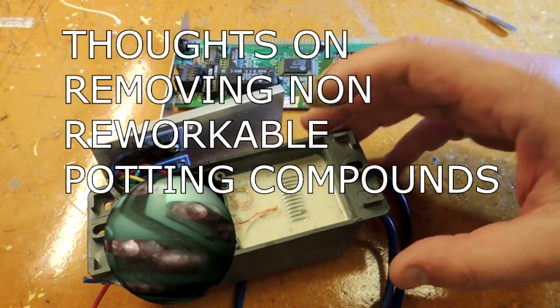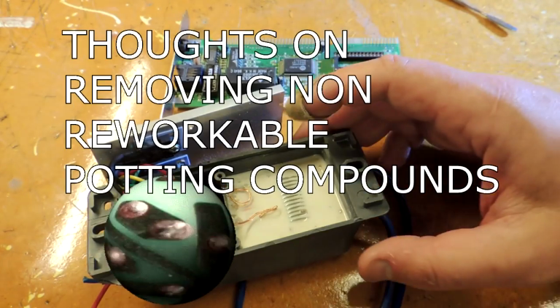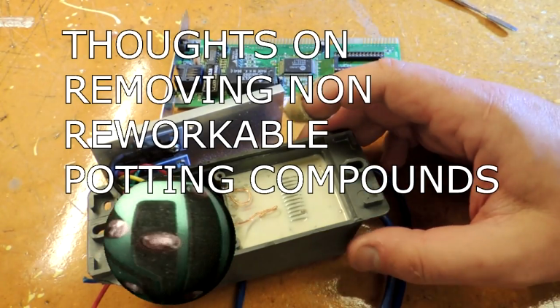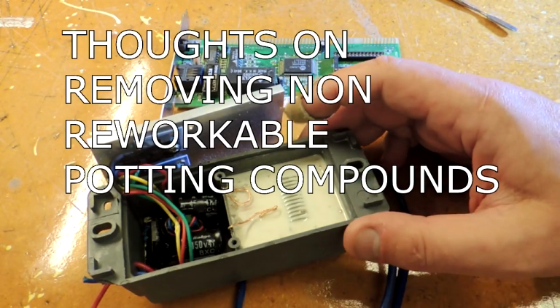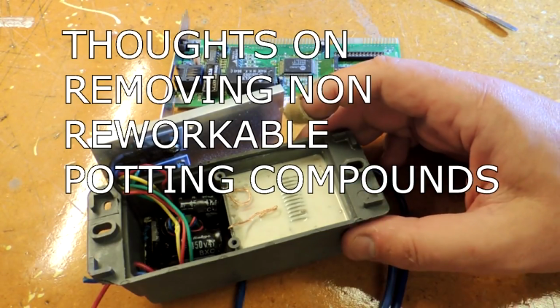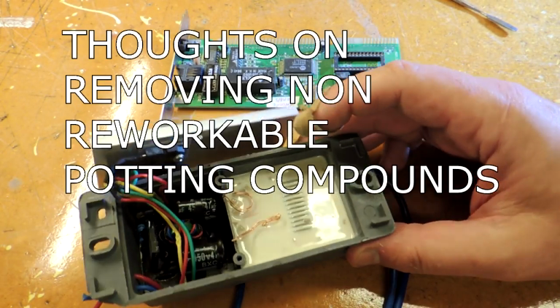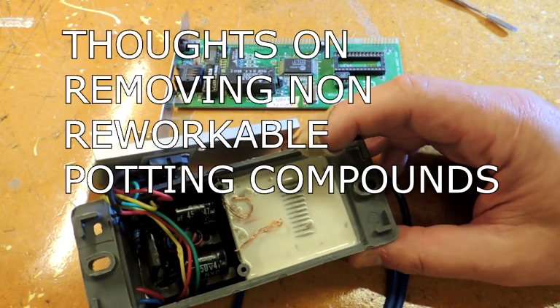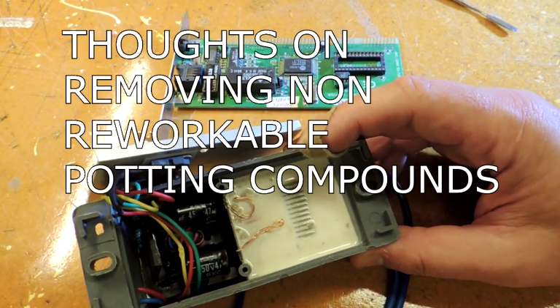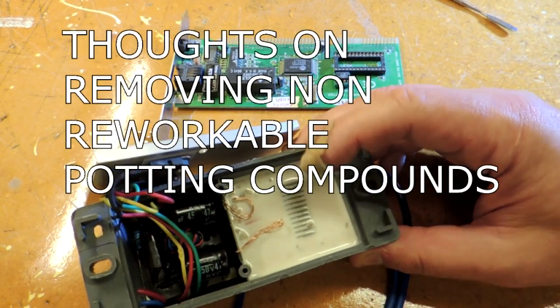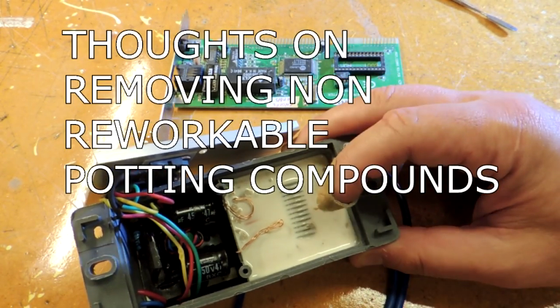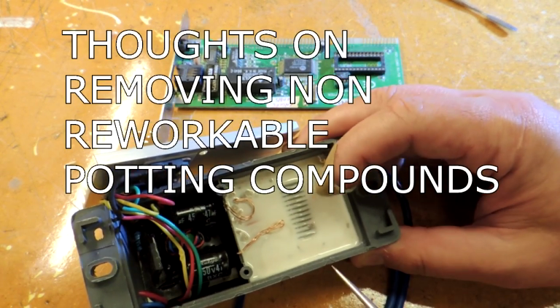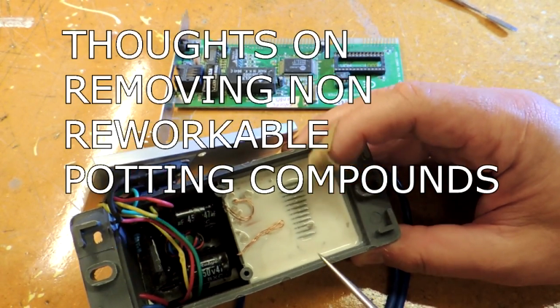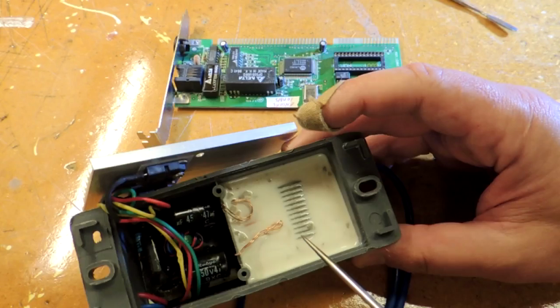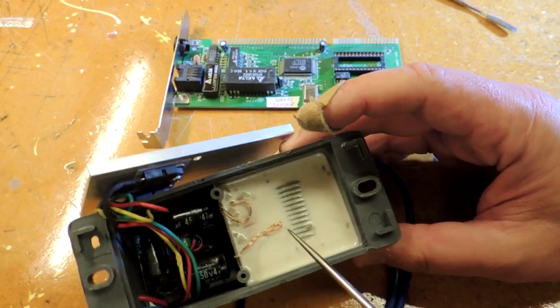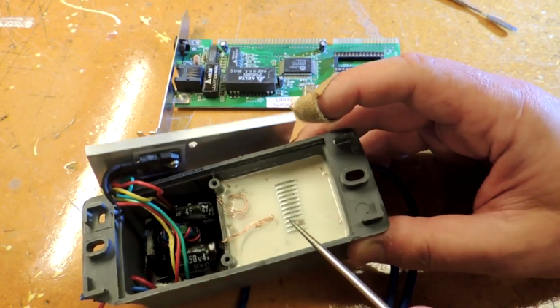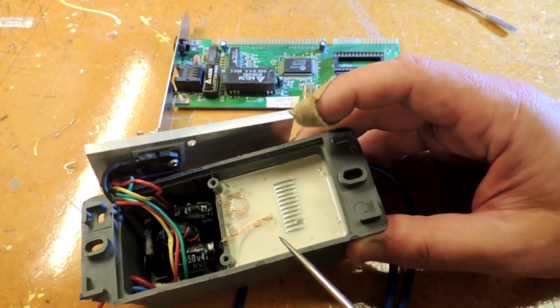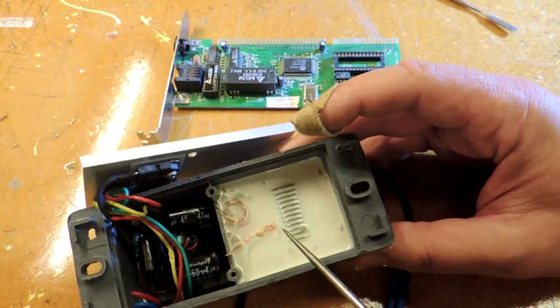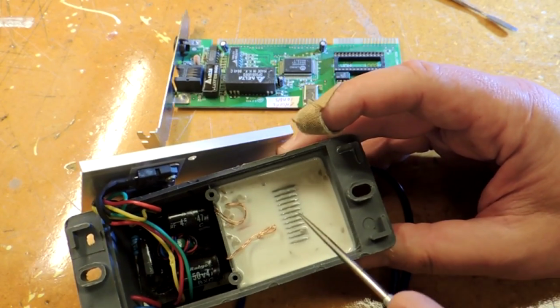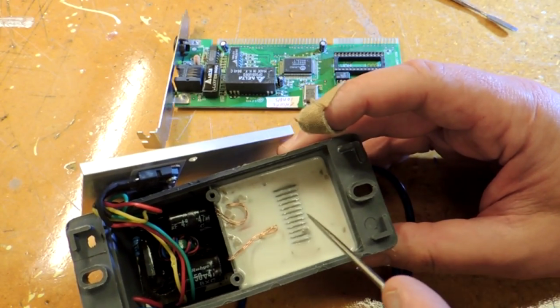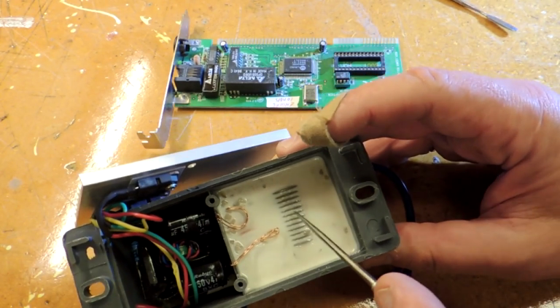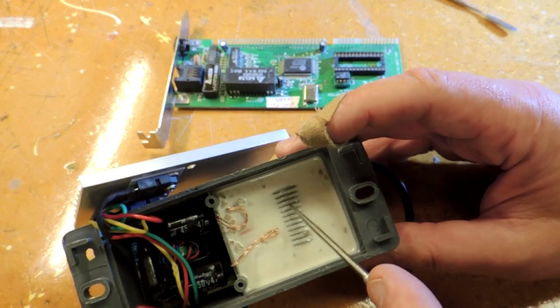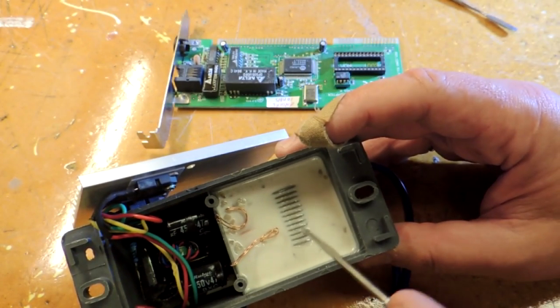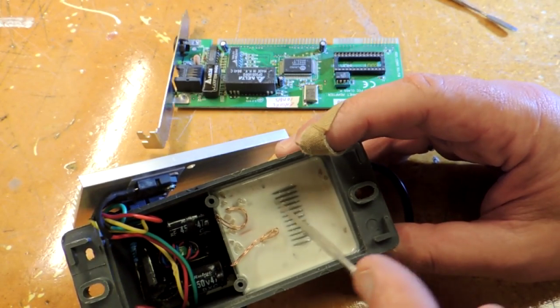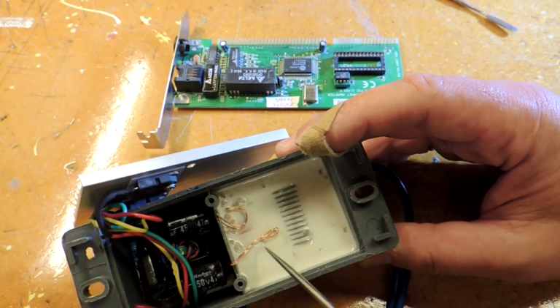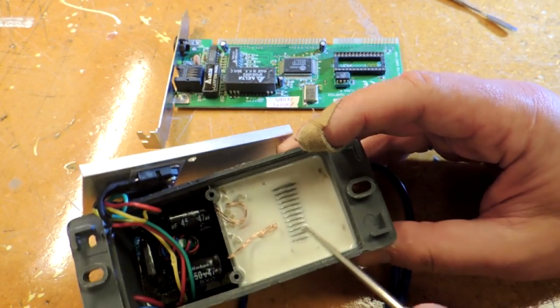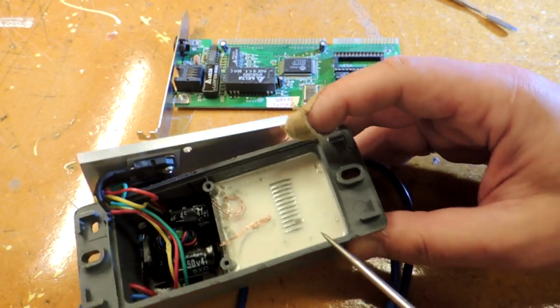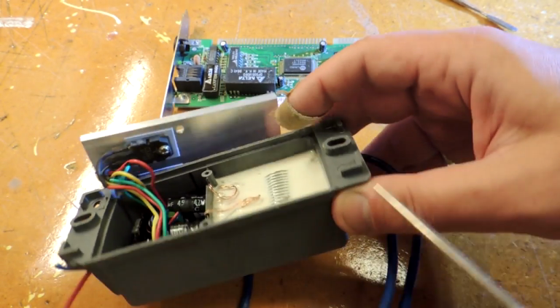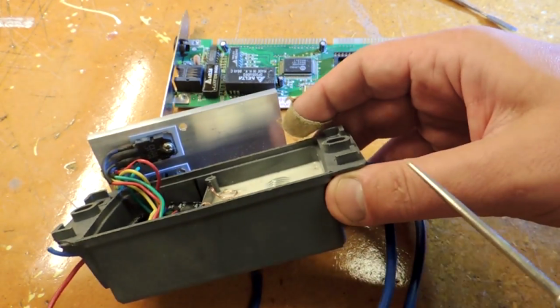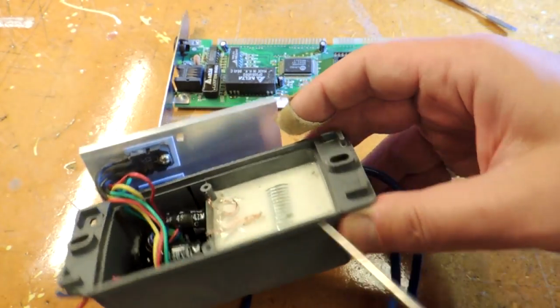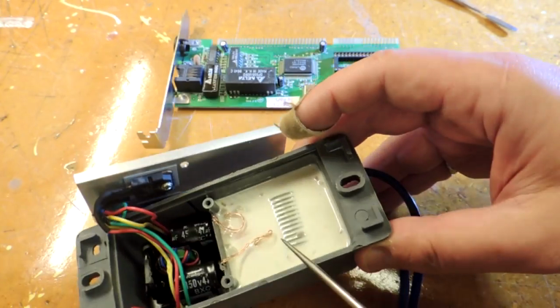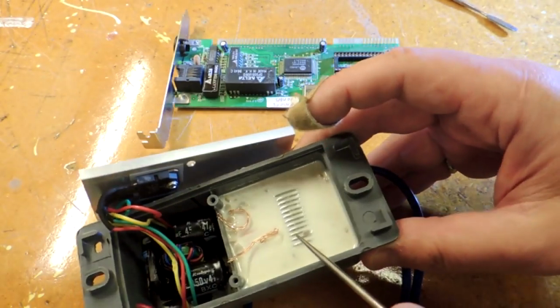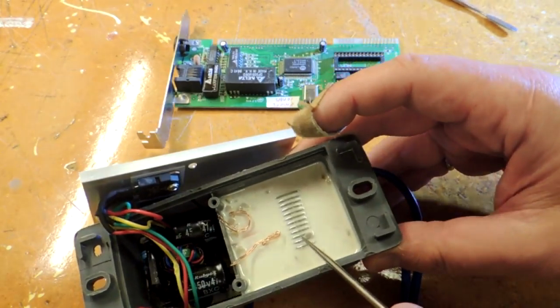Potting compounds and reverse engineering. This is an electronic assembly. You can see this white material here is obscuring a circuit which is somewhere inside this box.